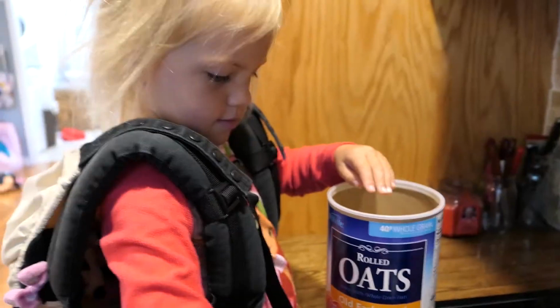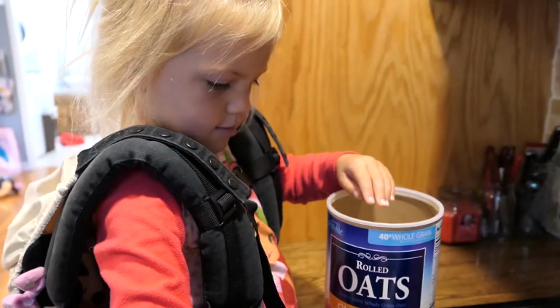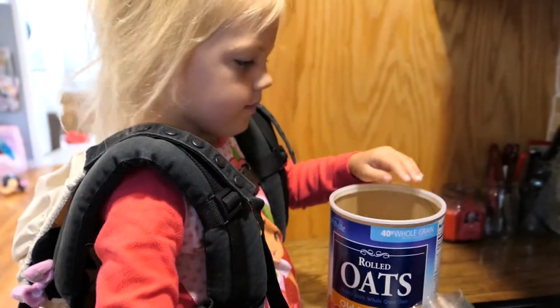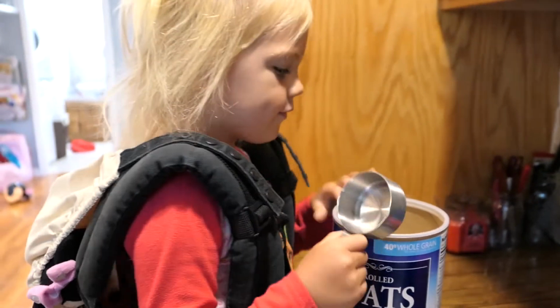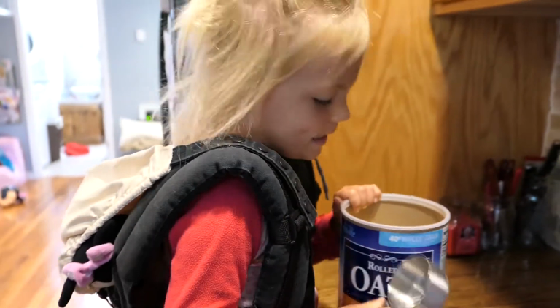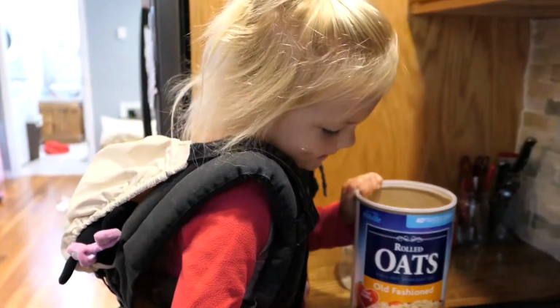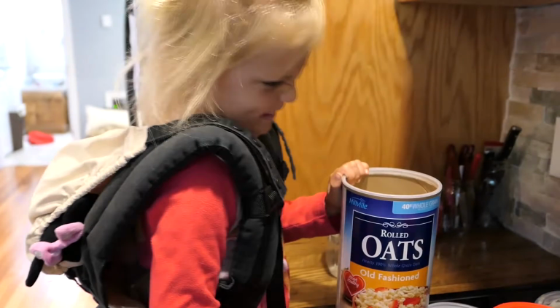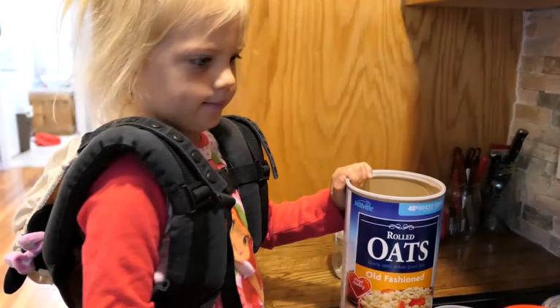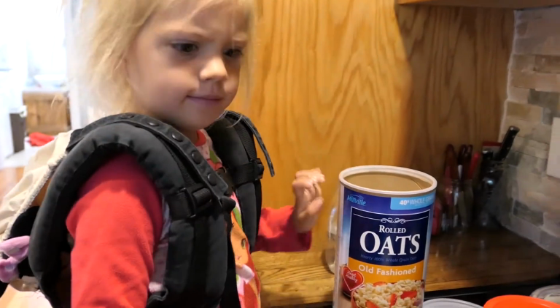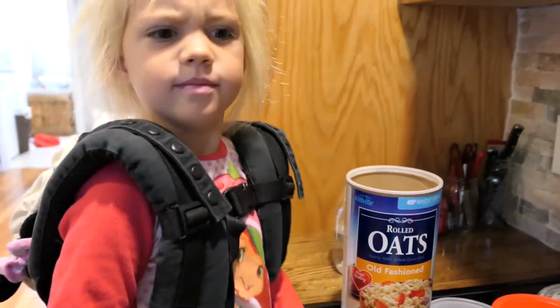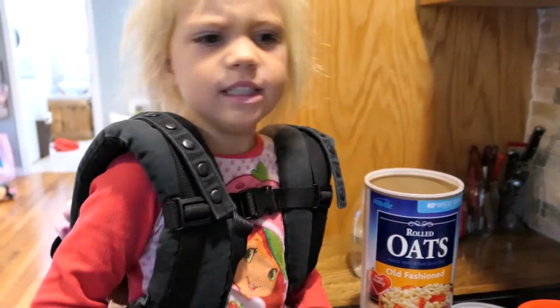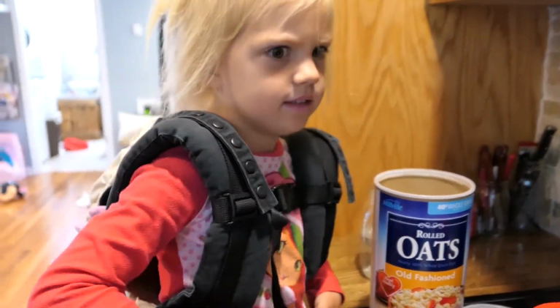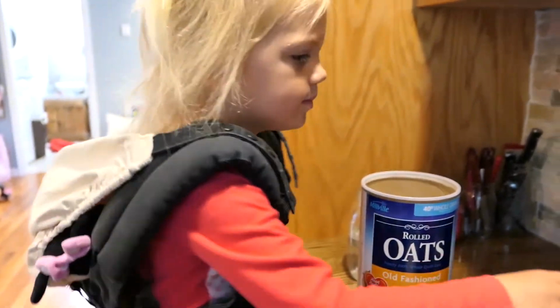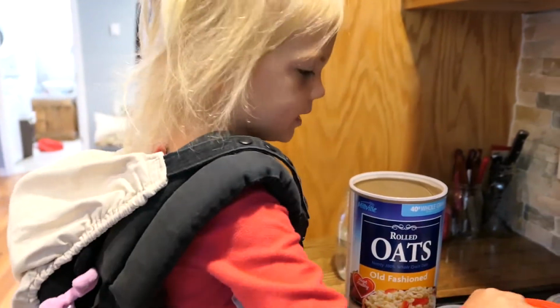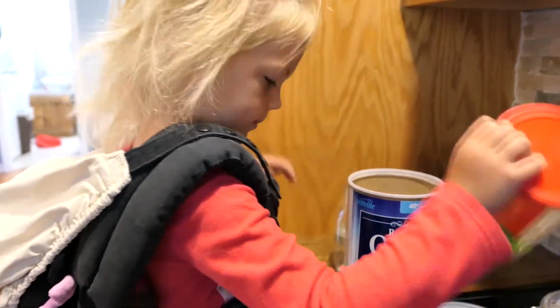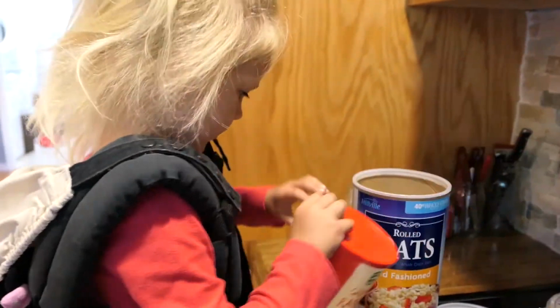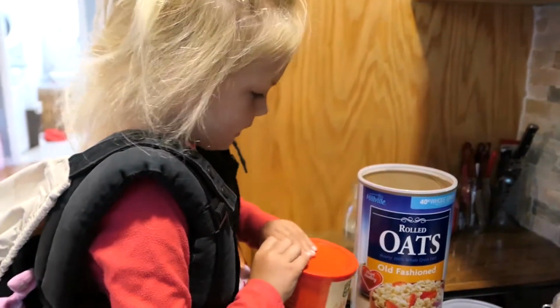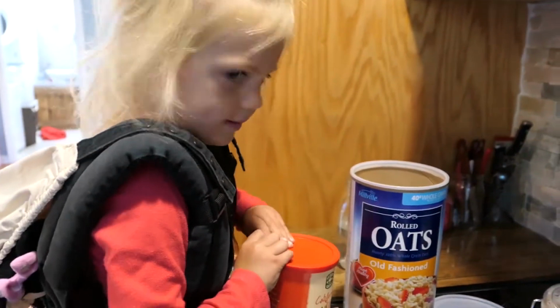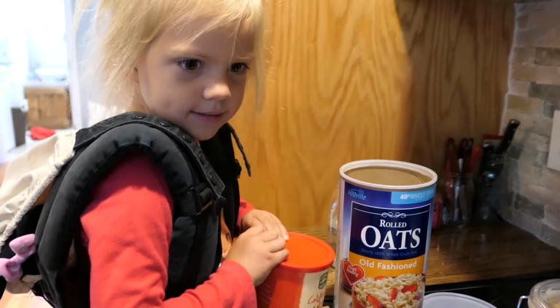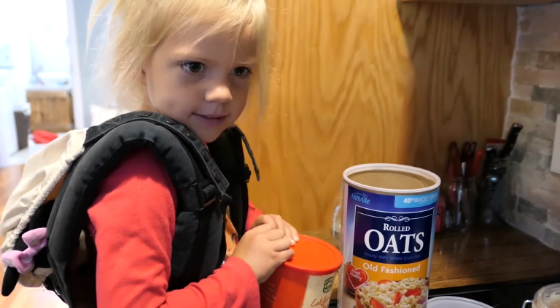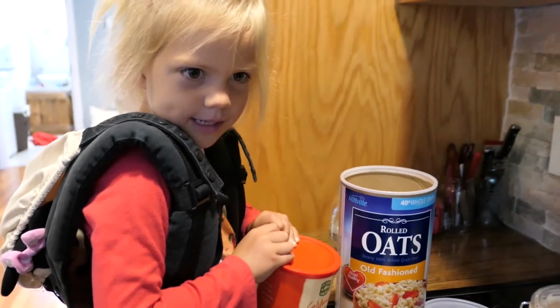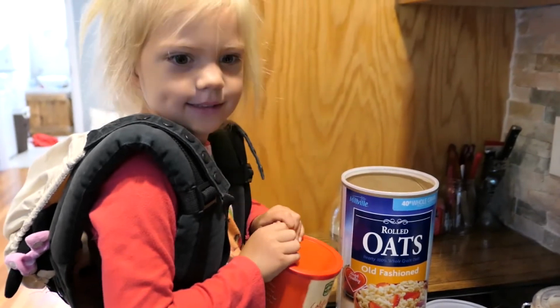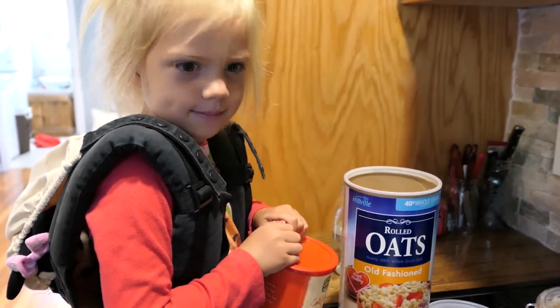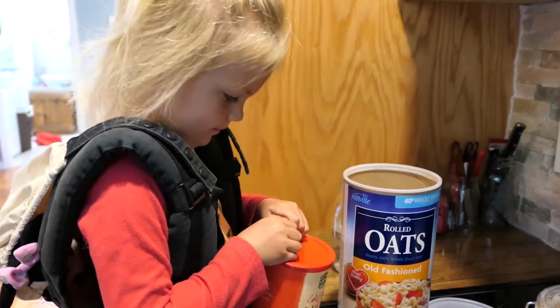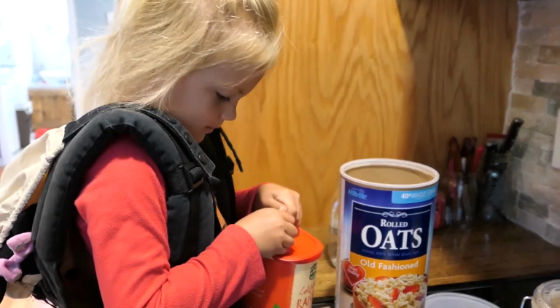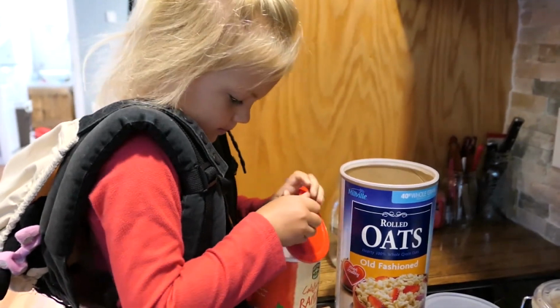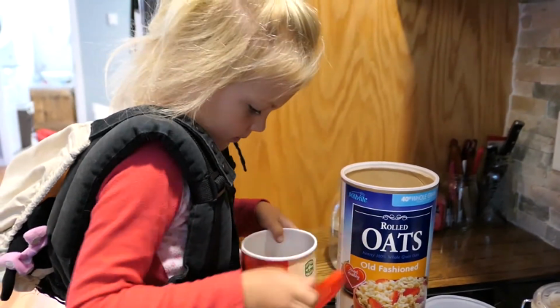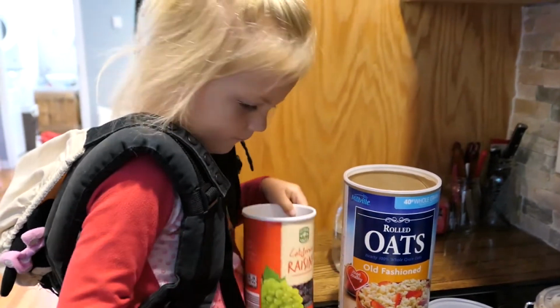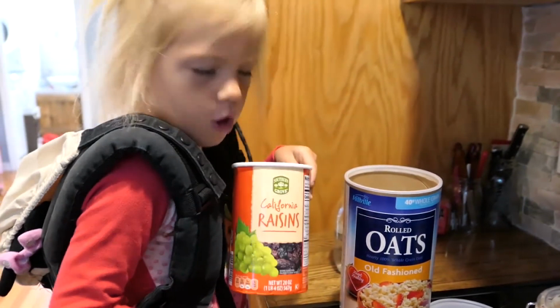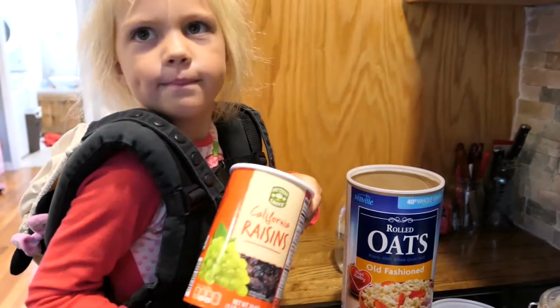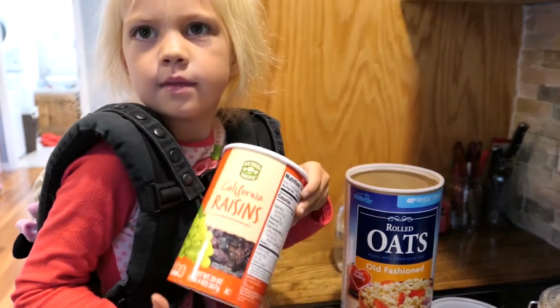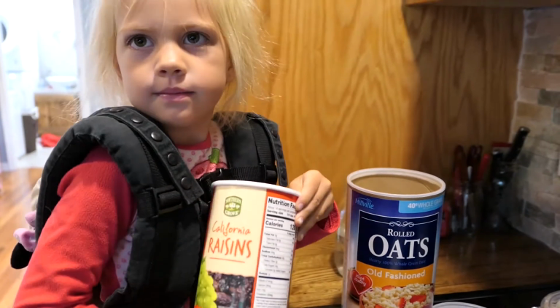What do you got to put in next? Raisins. The raisins? All of them? Some of them.